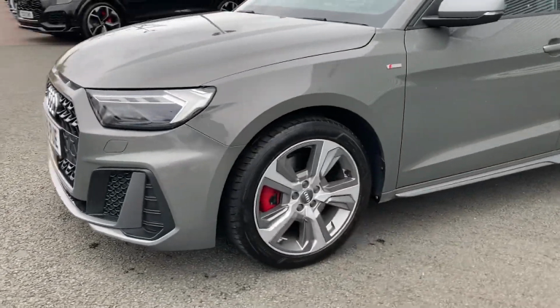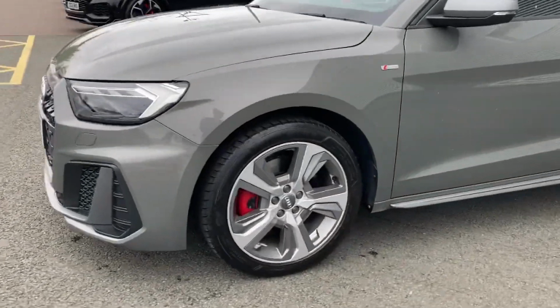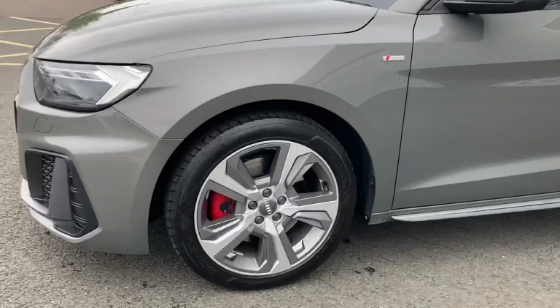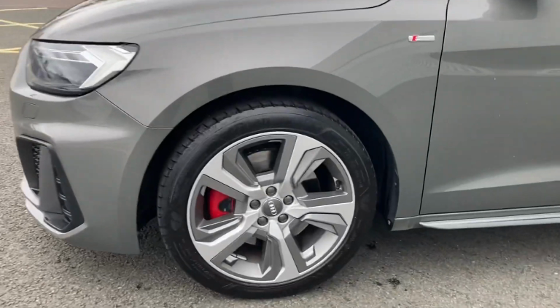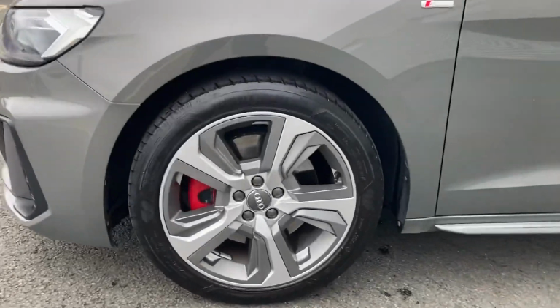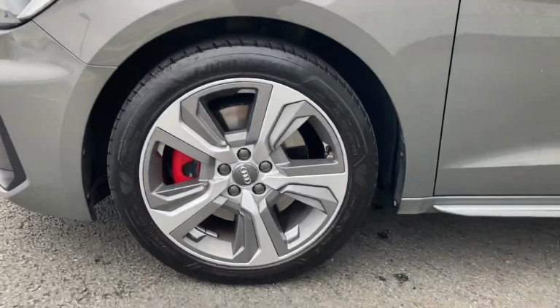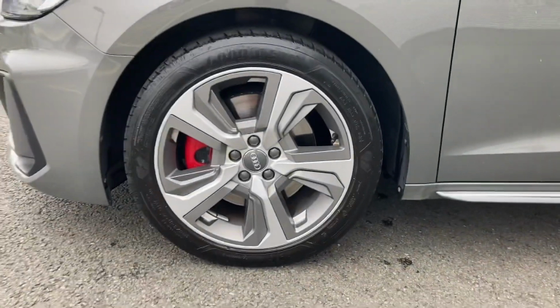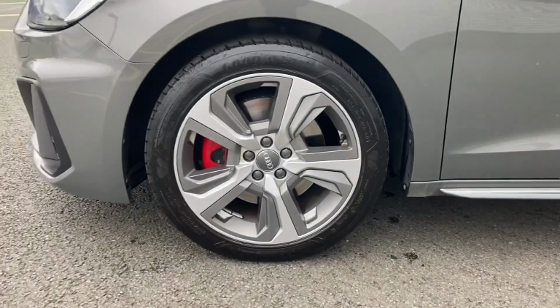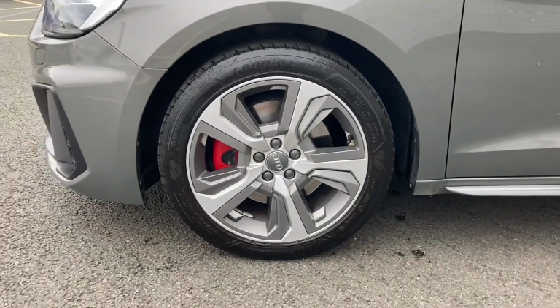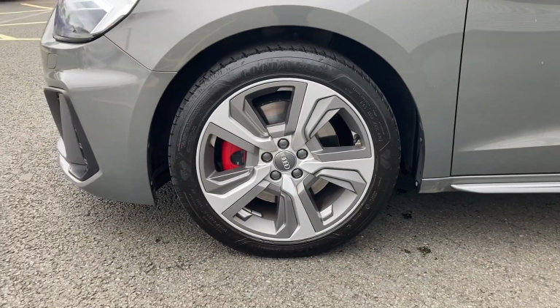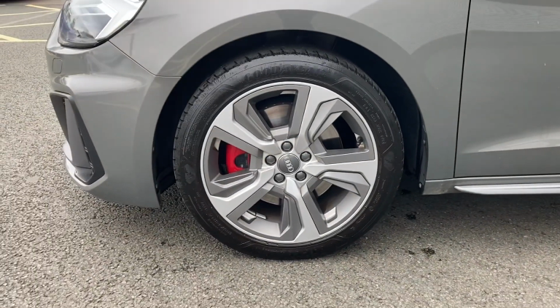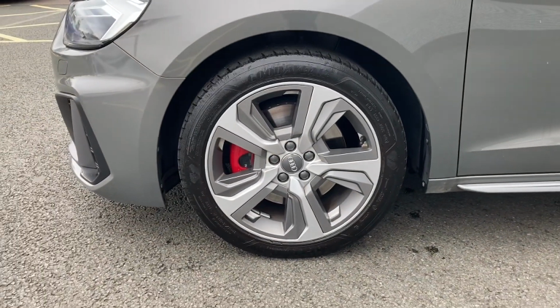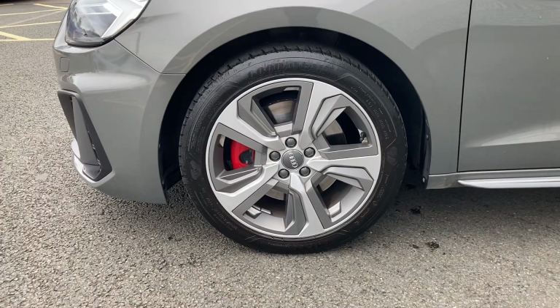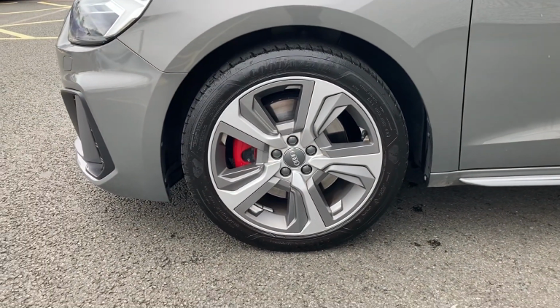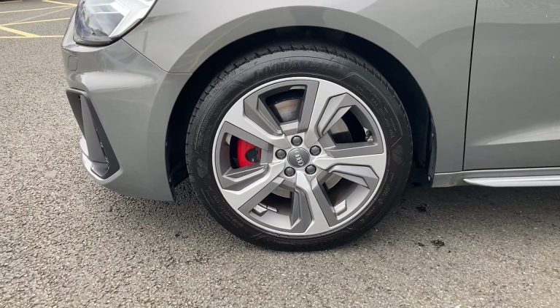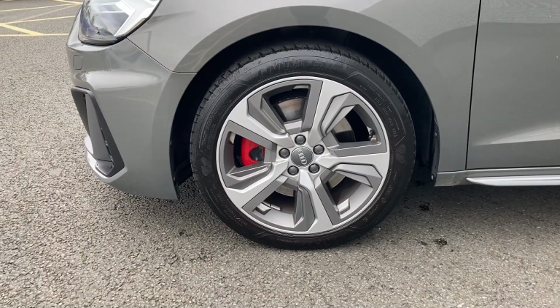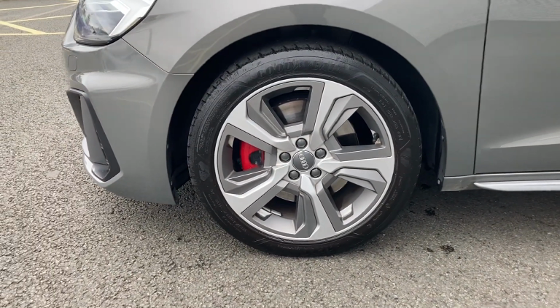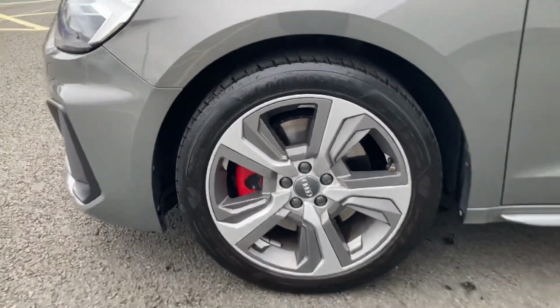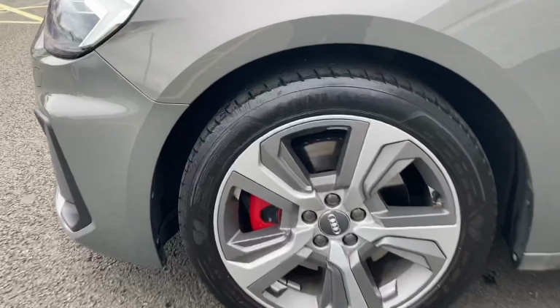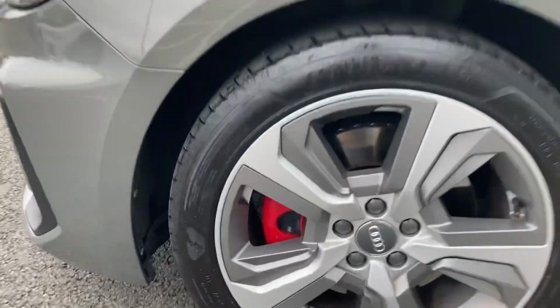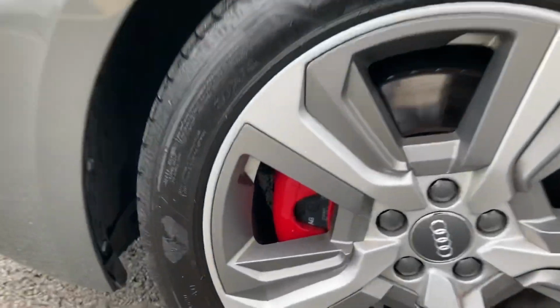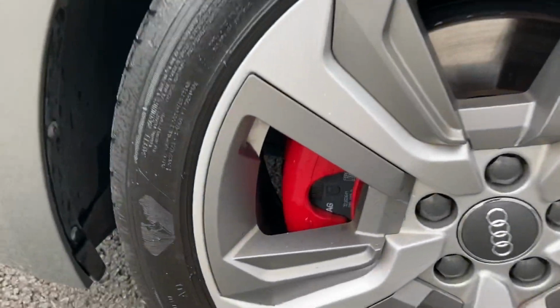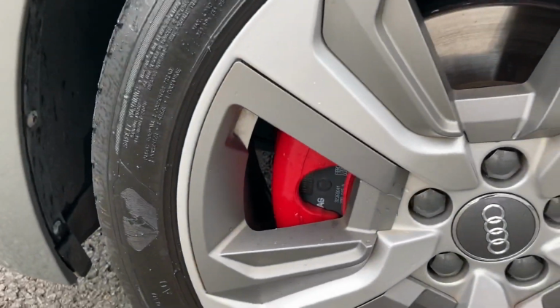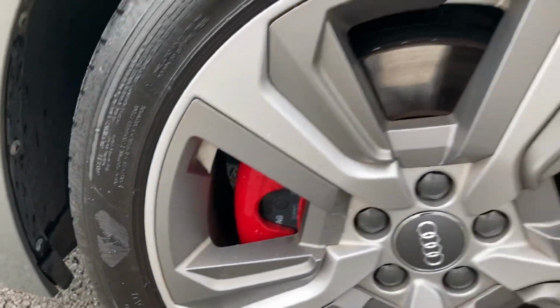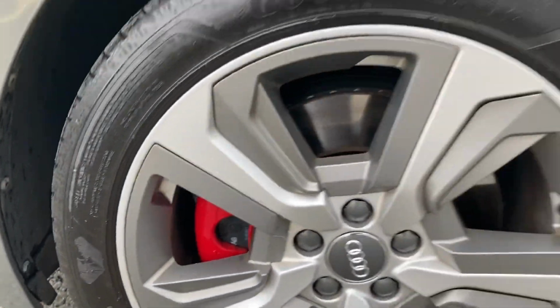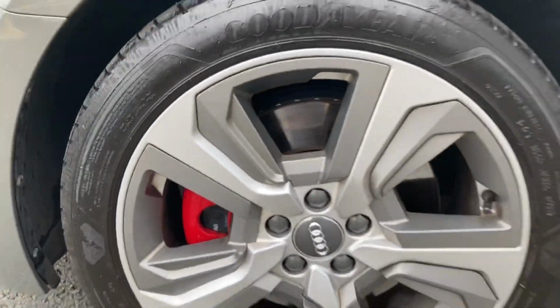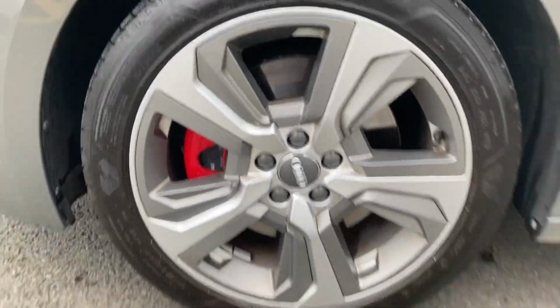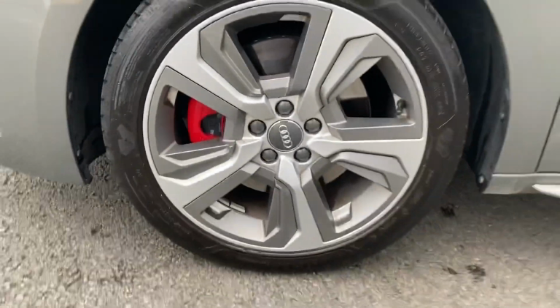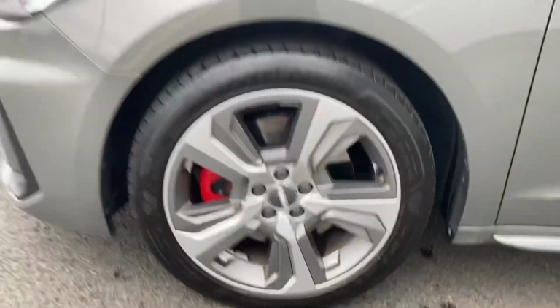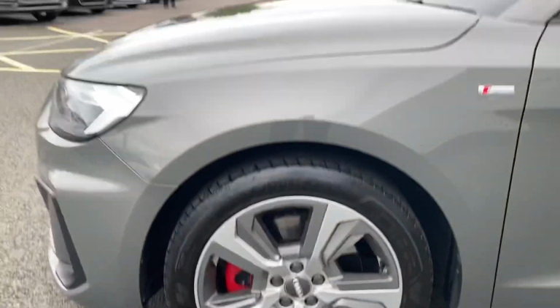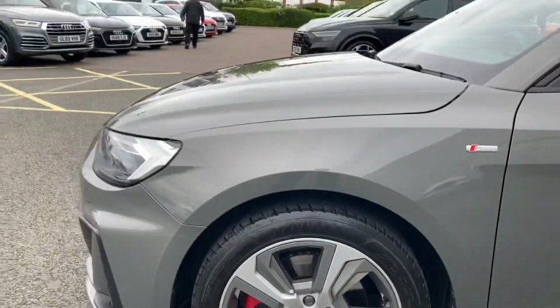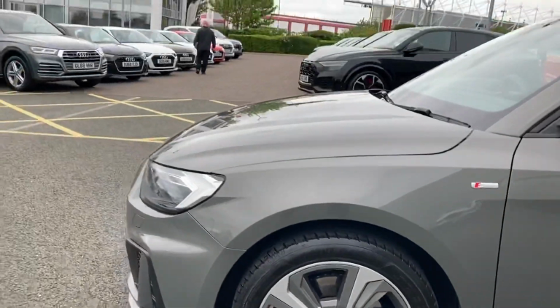Coming to the side of the vehicle, we do have this car's 17 inch 5-spoke design alloy wheels with the contrasting red brake calipers. These really add to this car's sporty look and give it a unique feel.